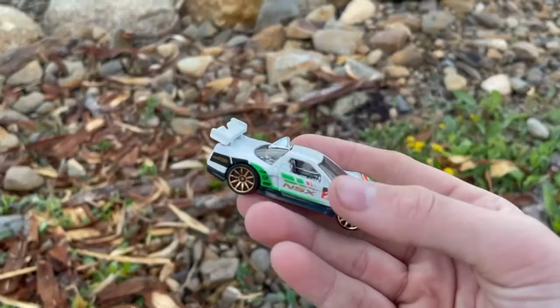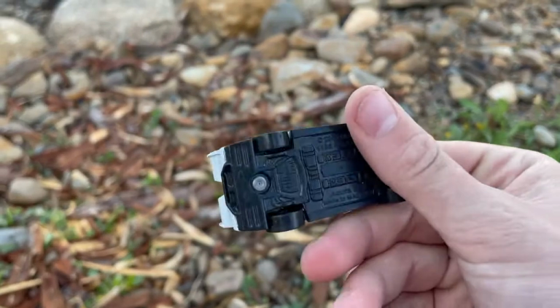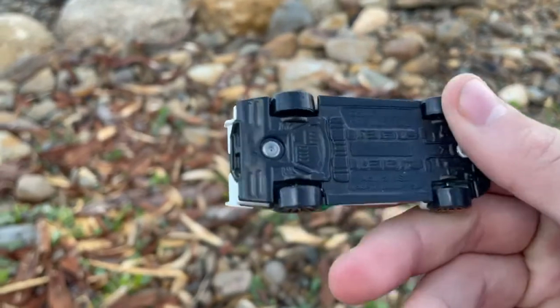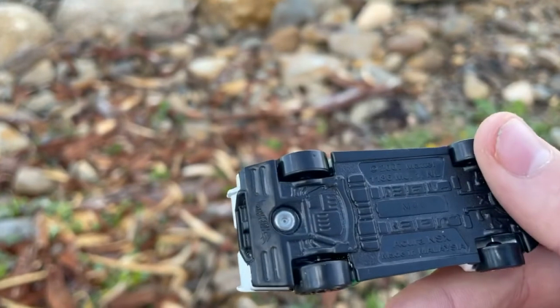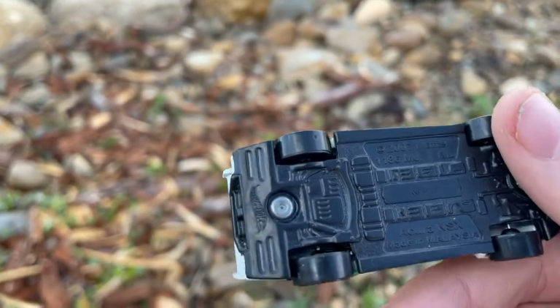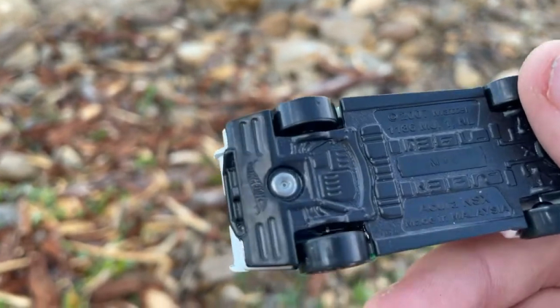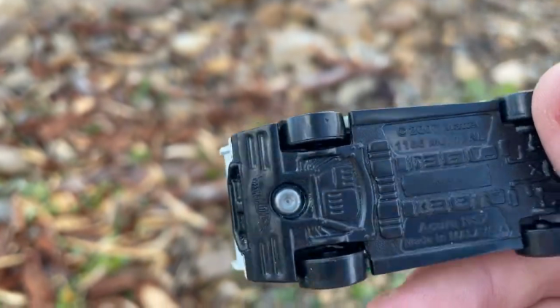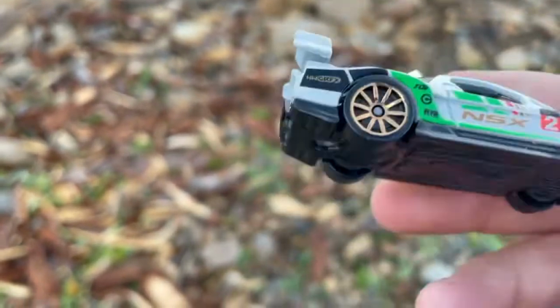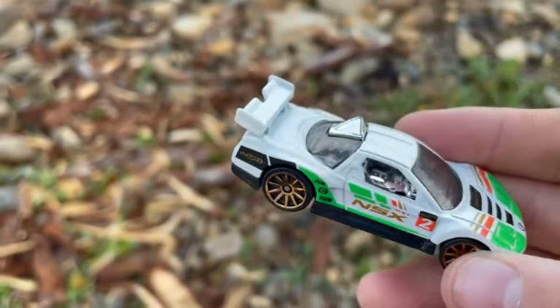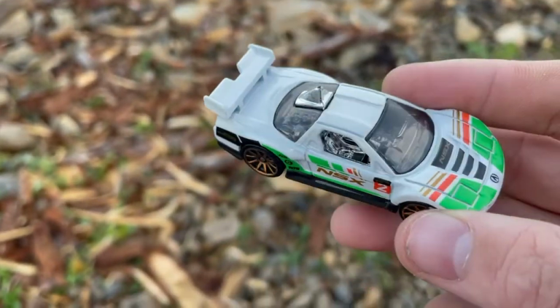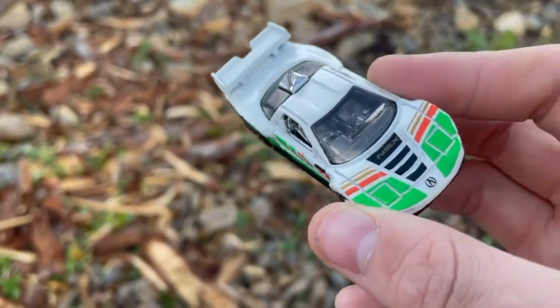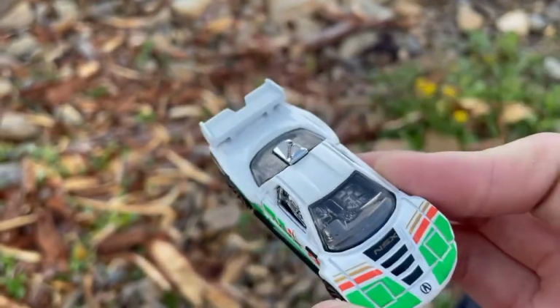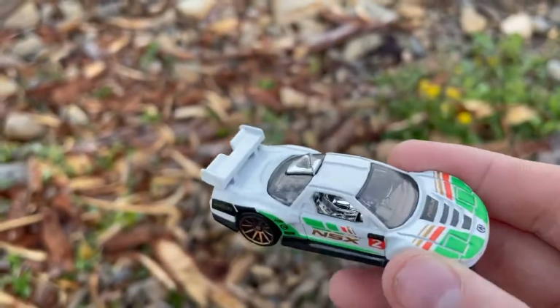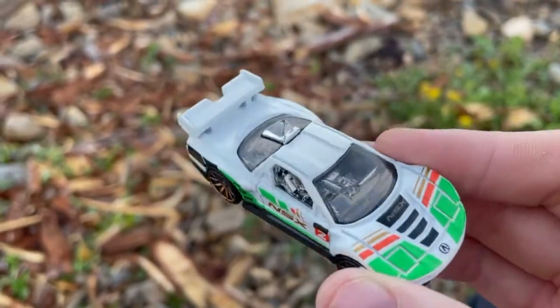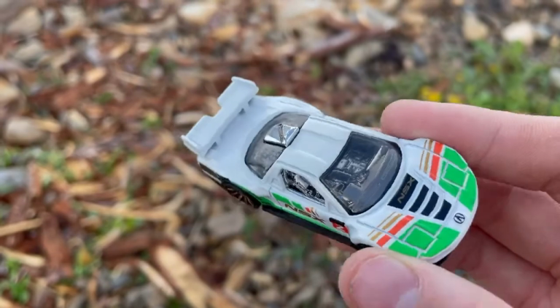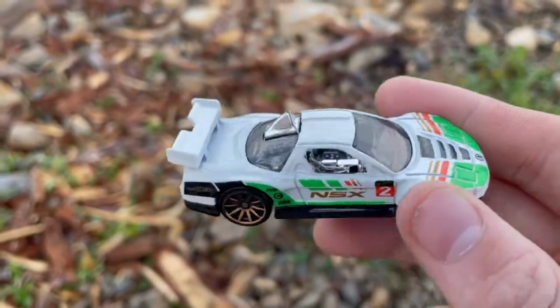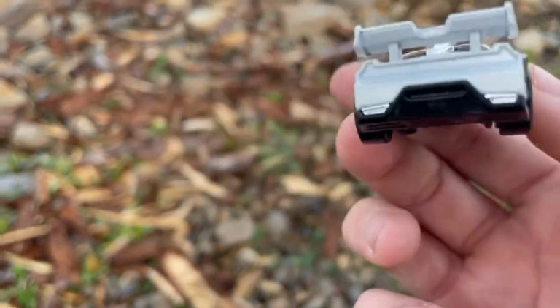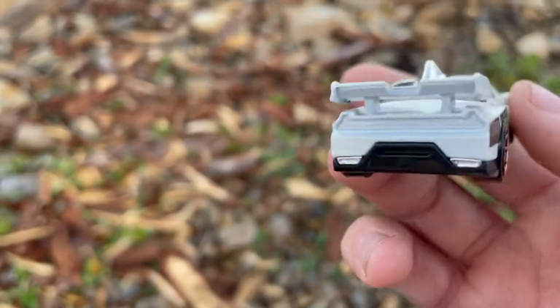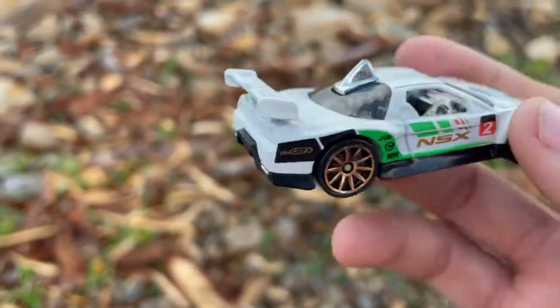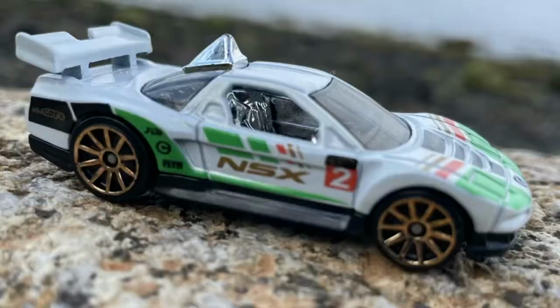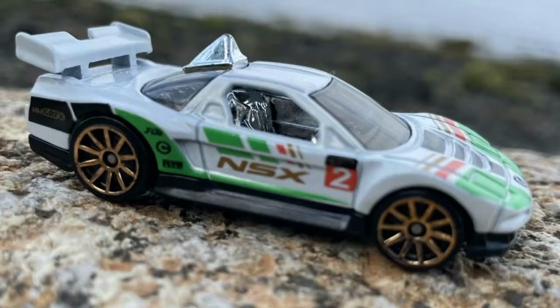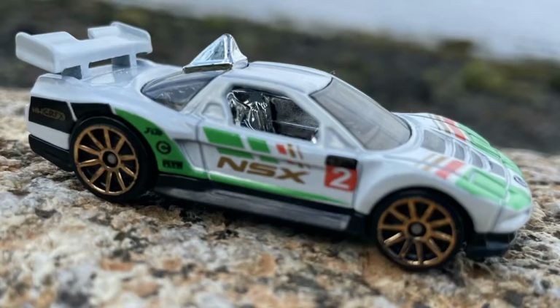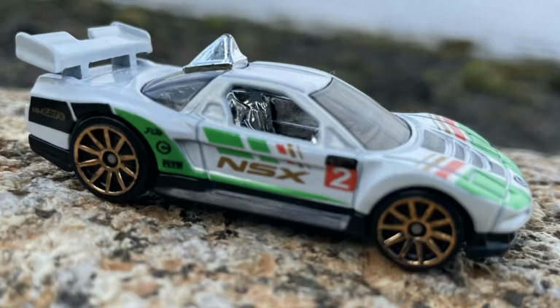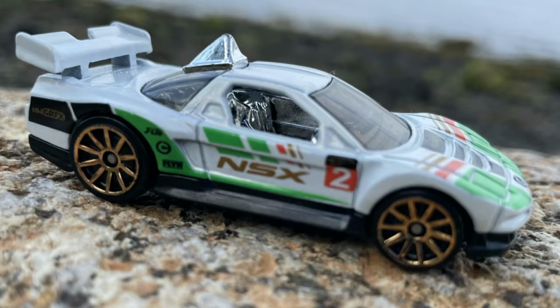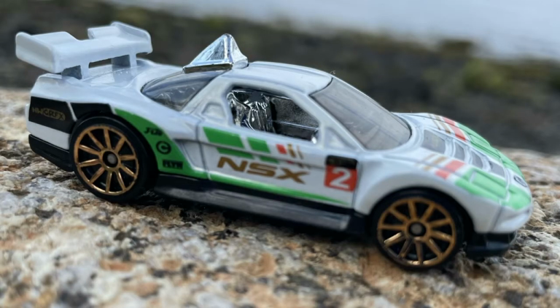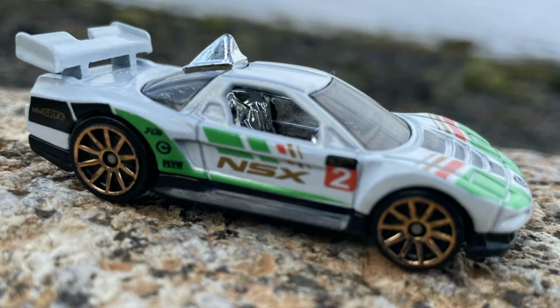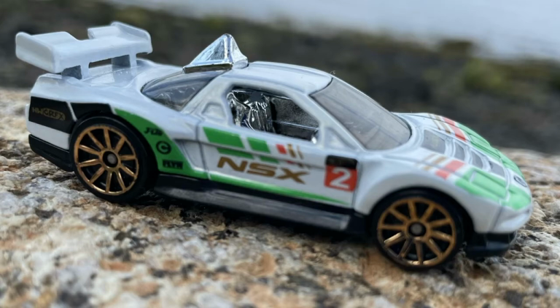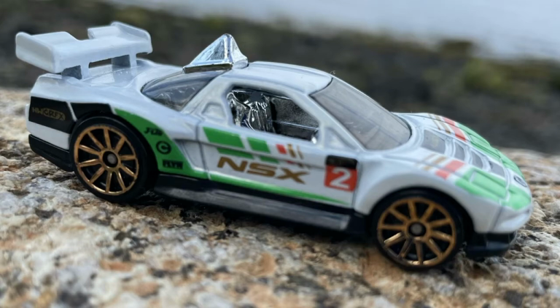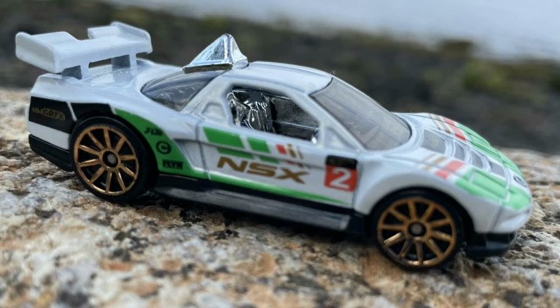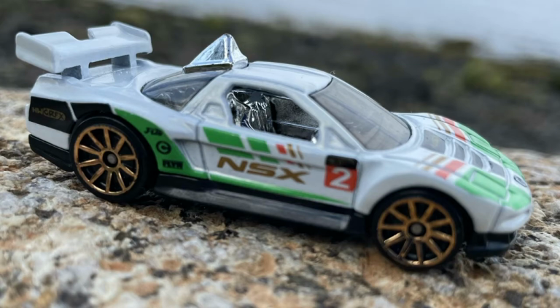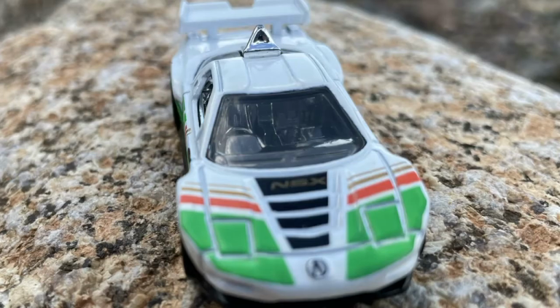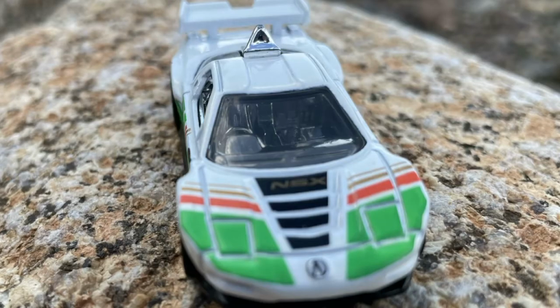The next one is the Acura NSX, an early 2000s generation. This came out as a new model in 2008. This variation is the mystery model version.